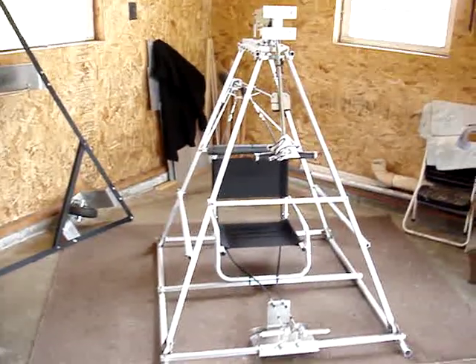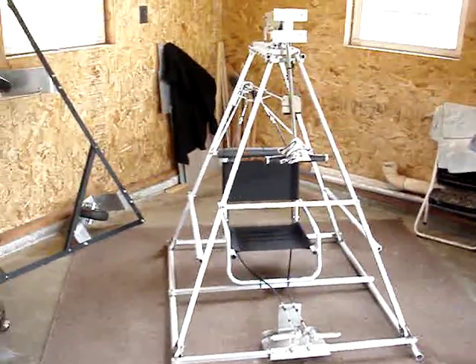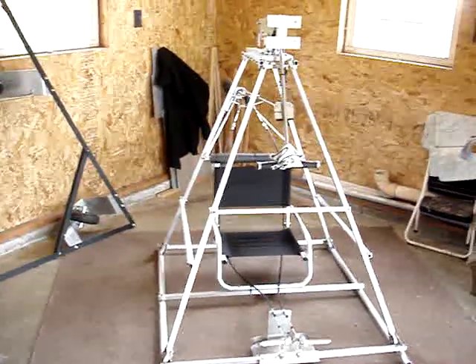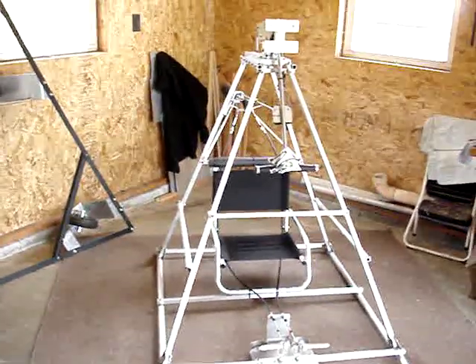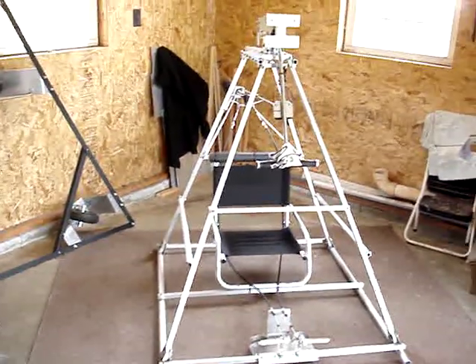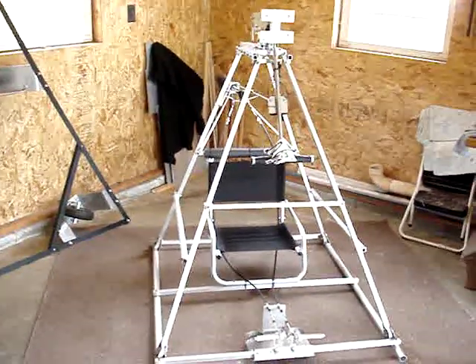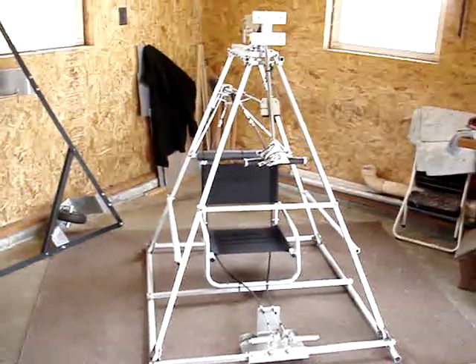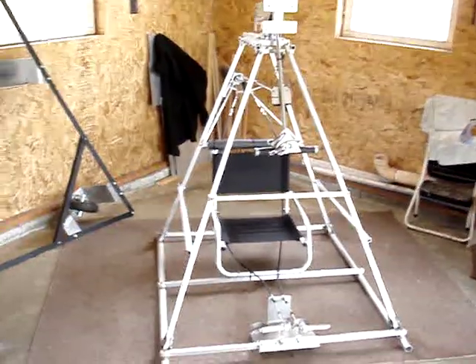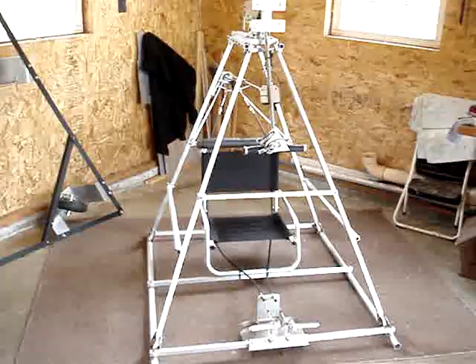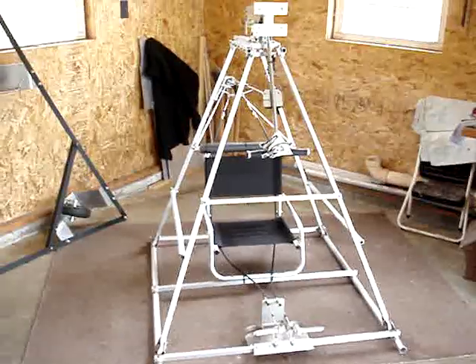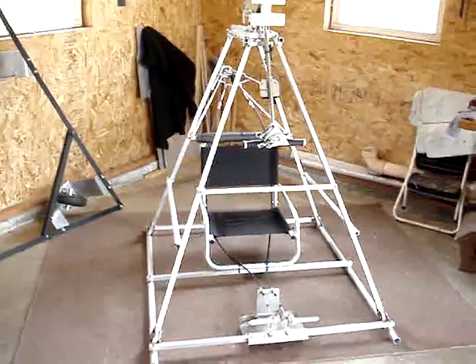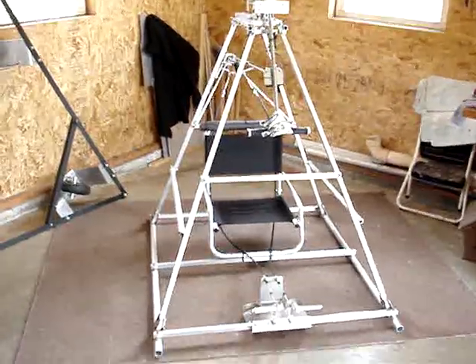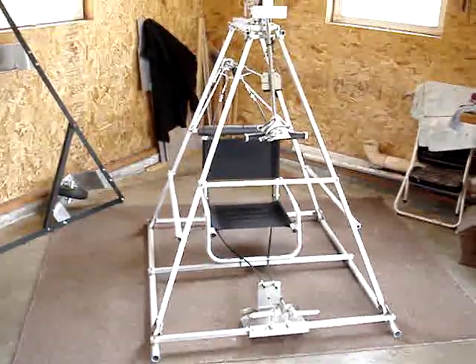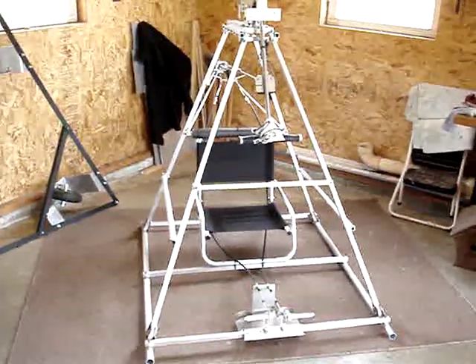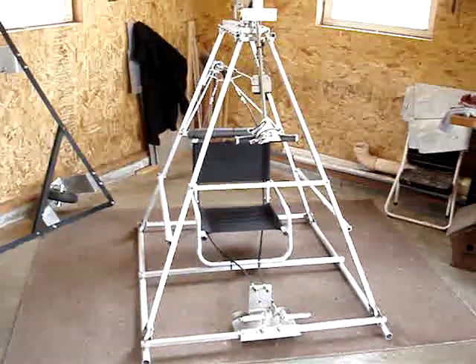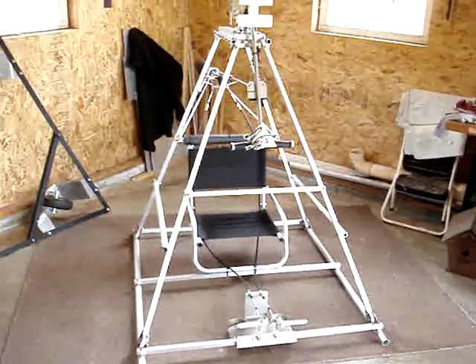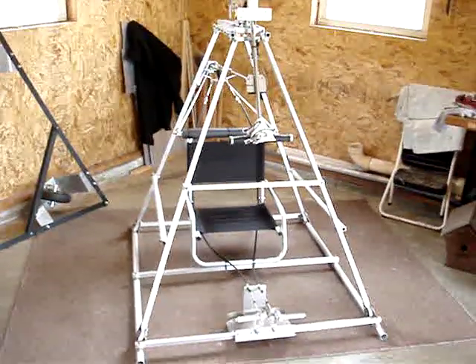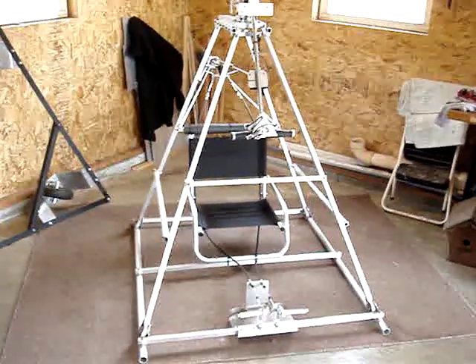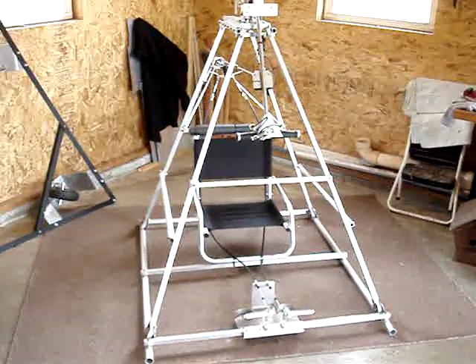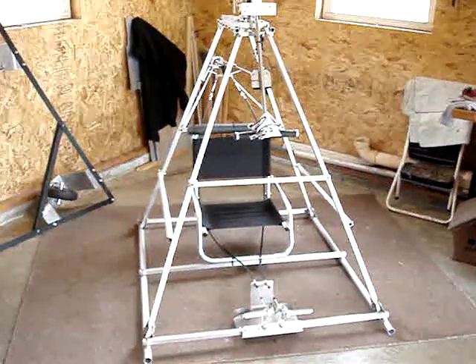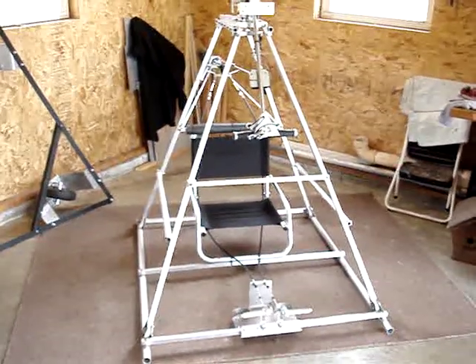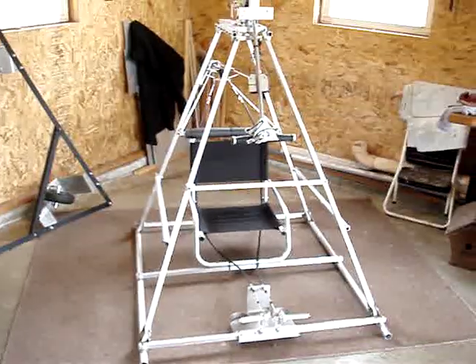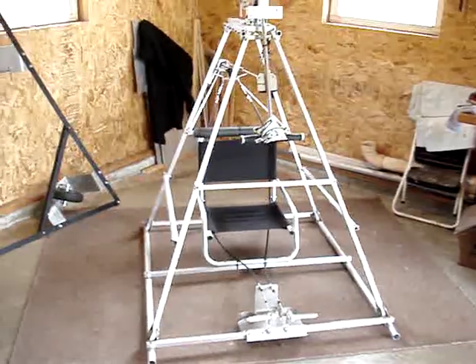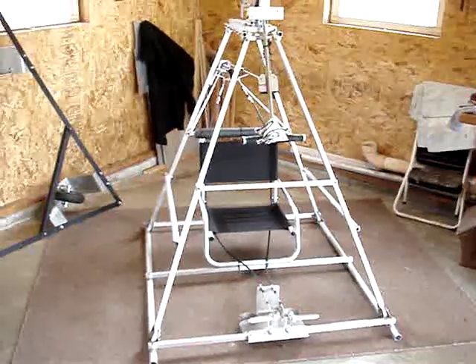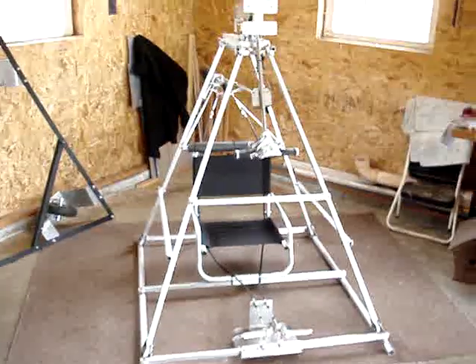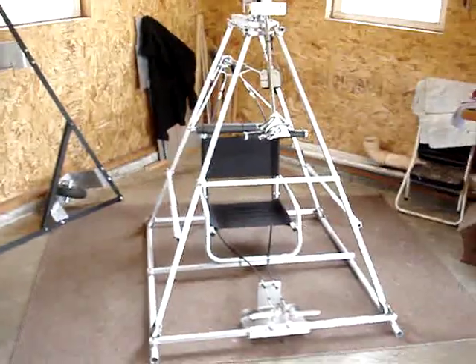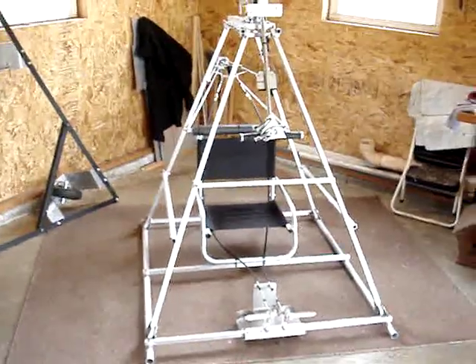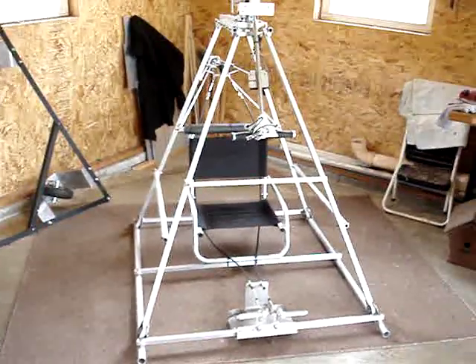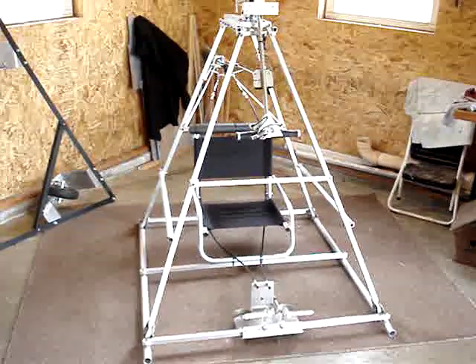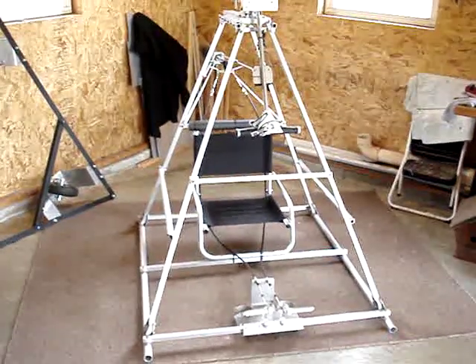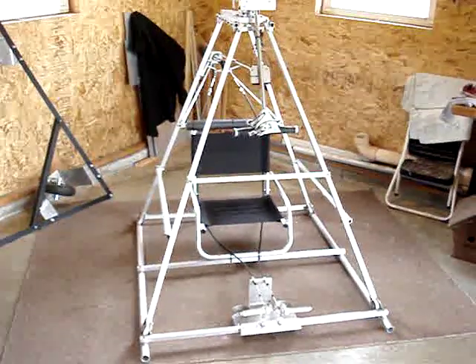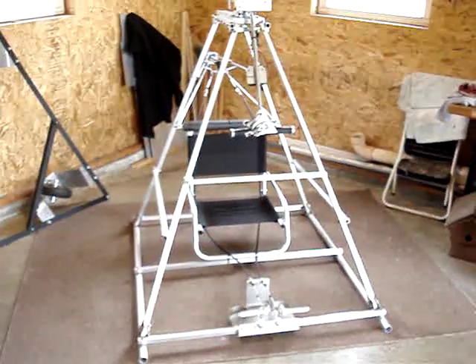We are on video number six in the series — a few have been removed — but what we've done is we've moved from the dragonfly look of the Shoffman style helicopter frame.